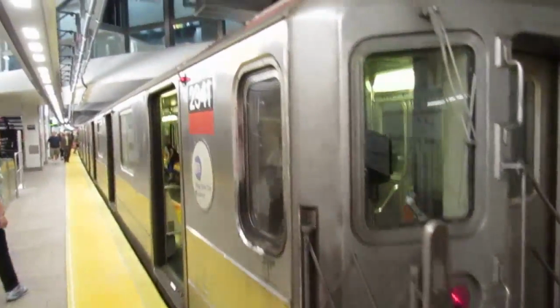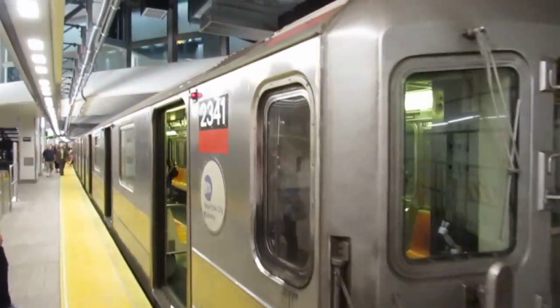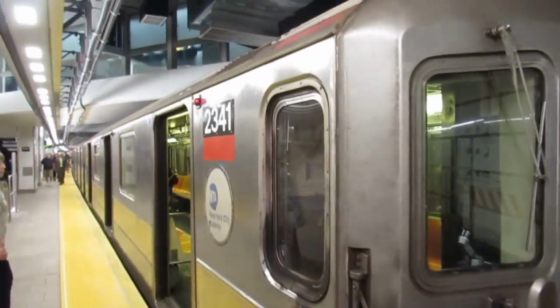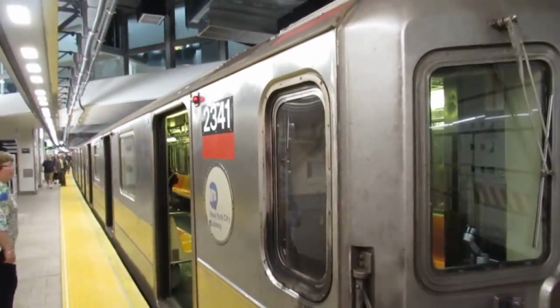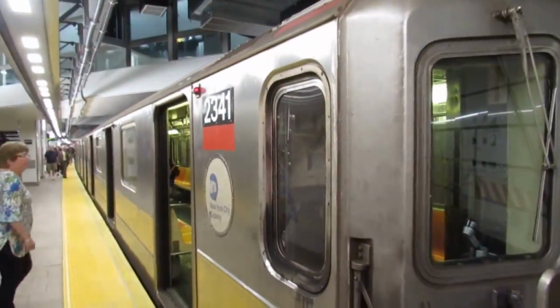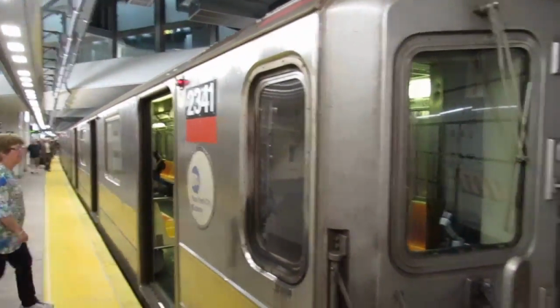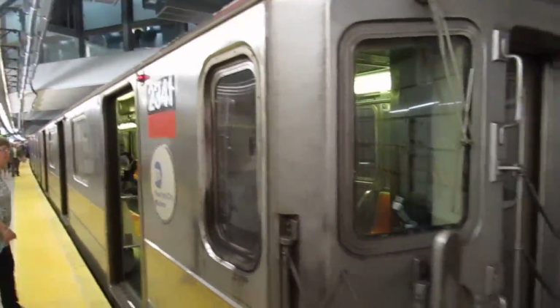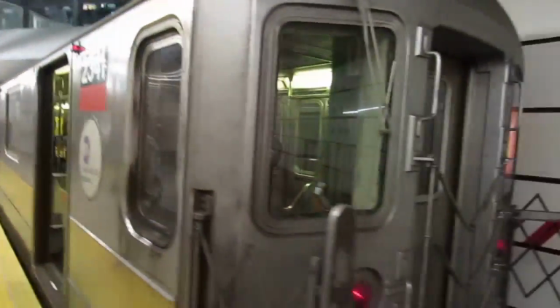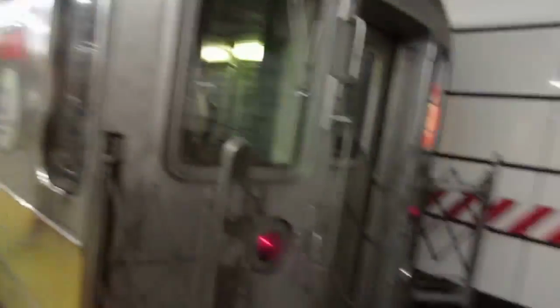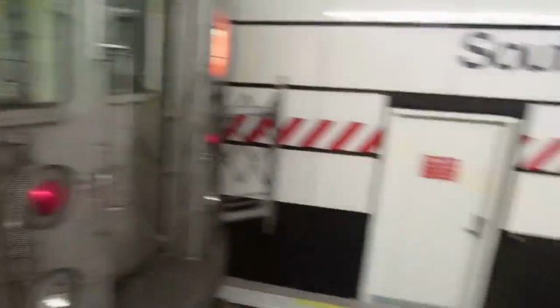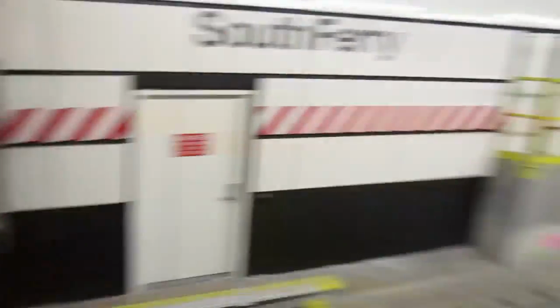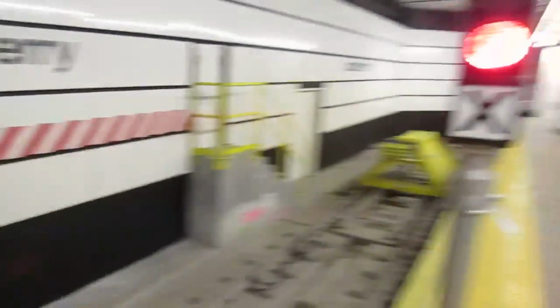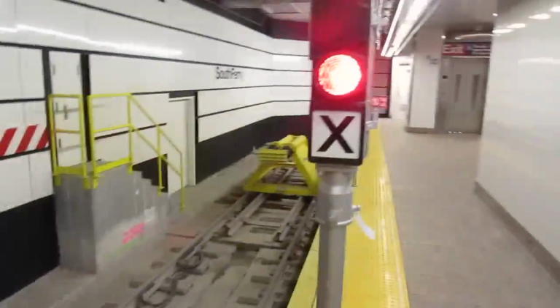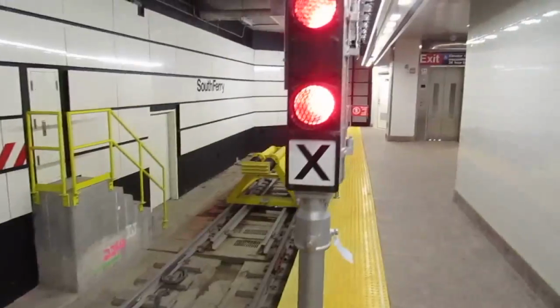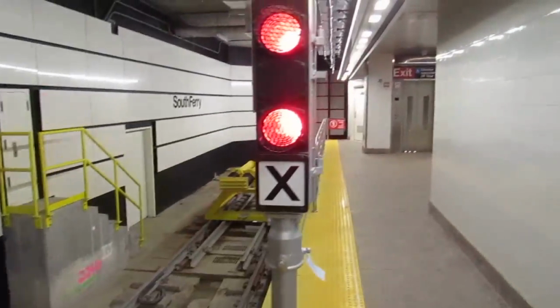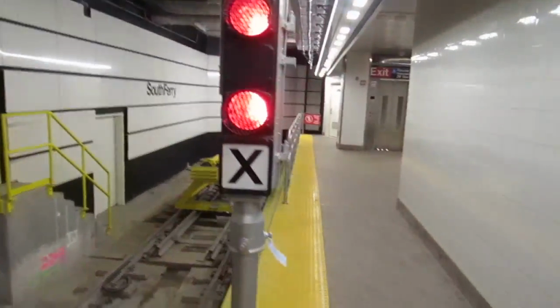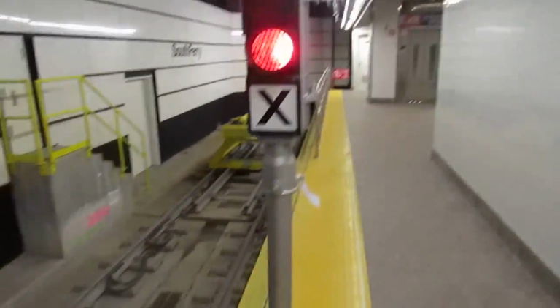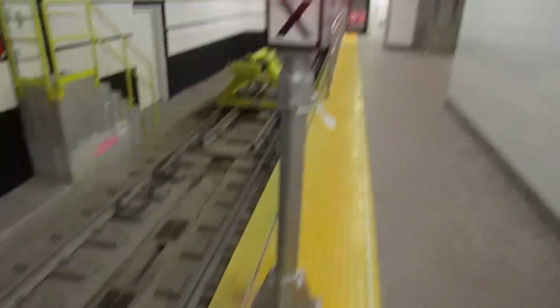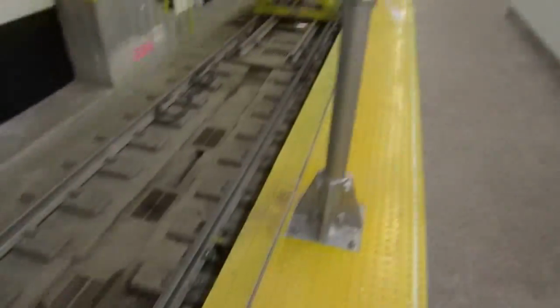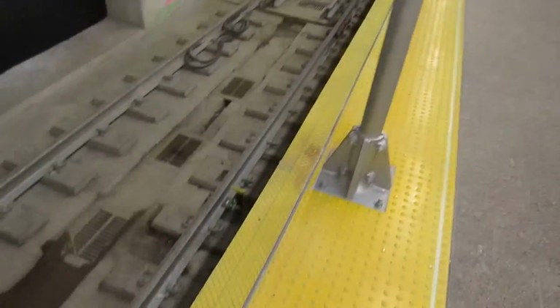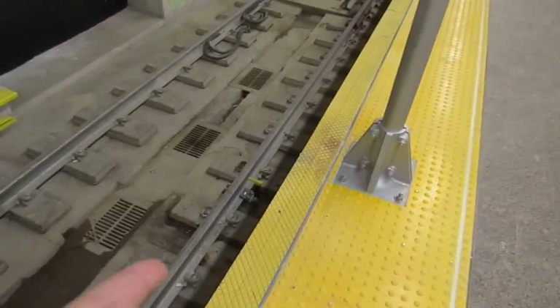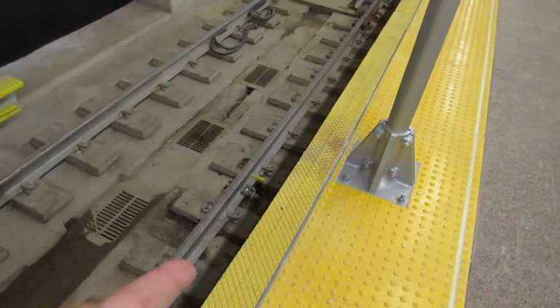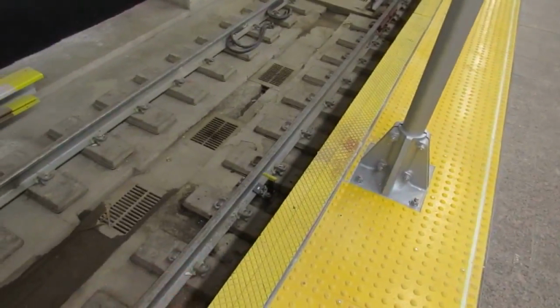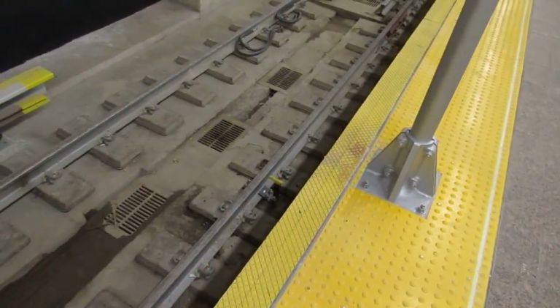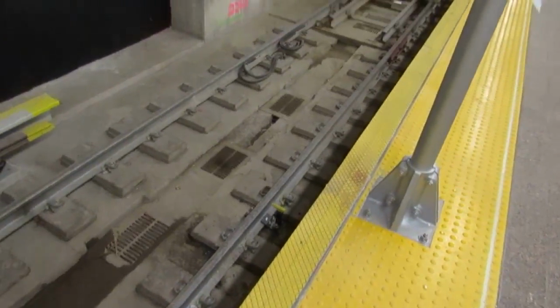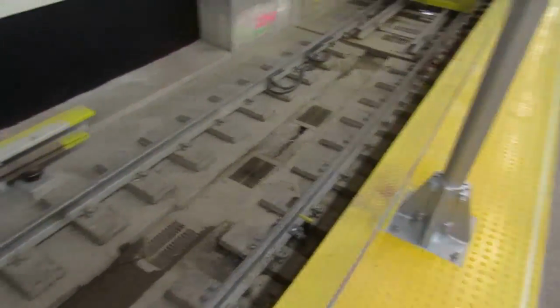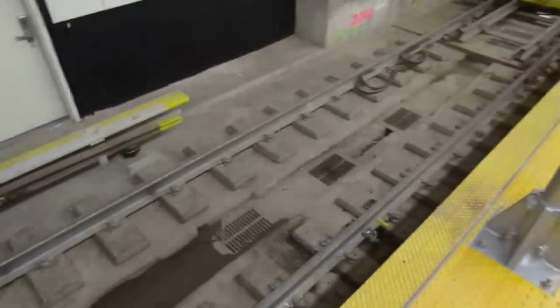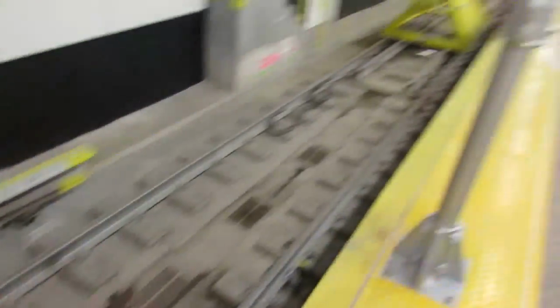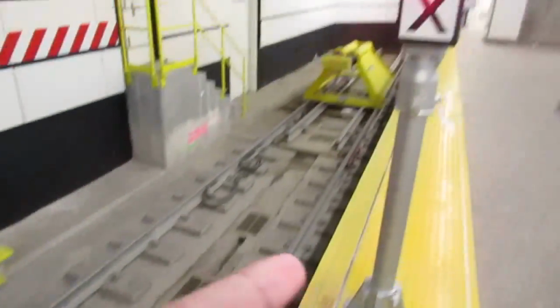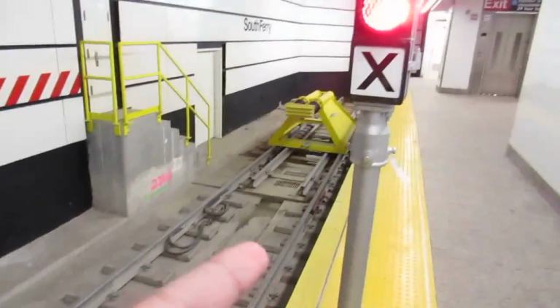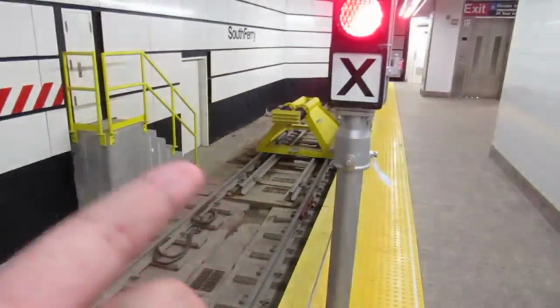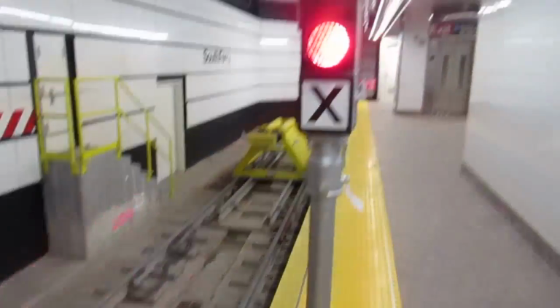So, 2341 reporting. Like I said, this signal right here at the tail track — the train goes past that and the bumper will stop it.